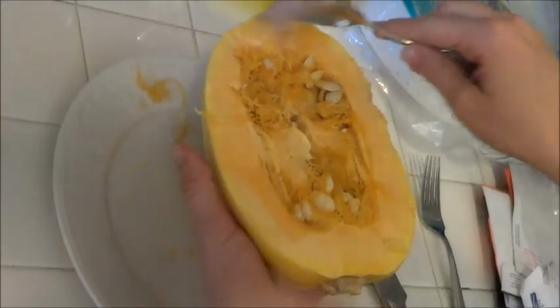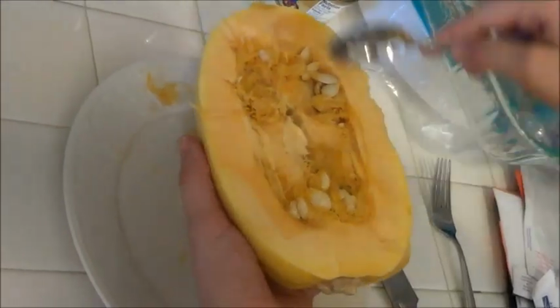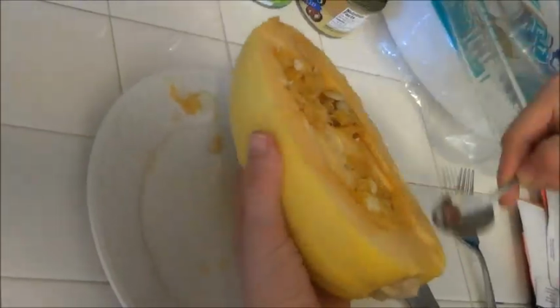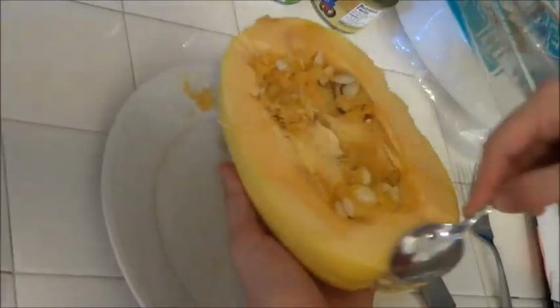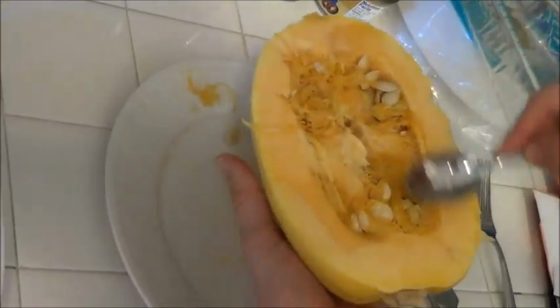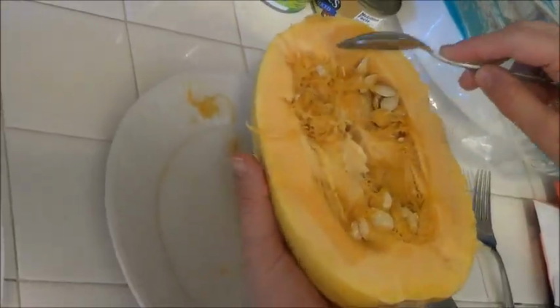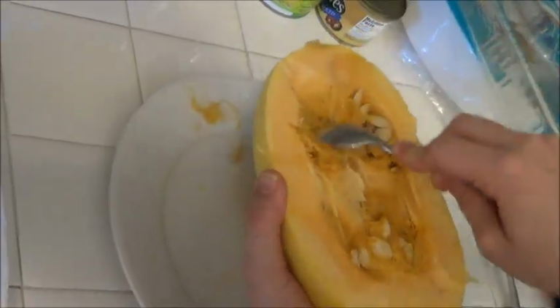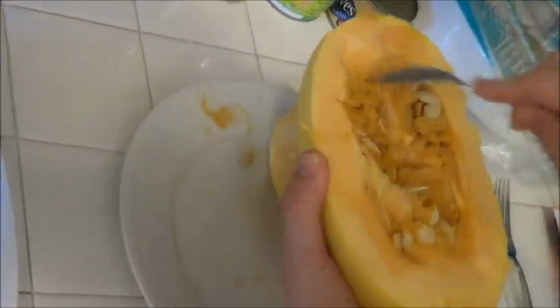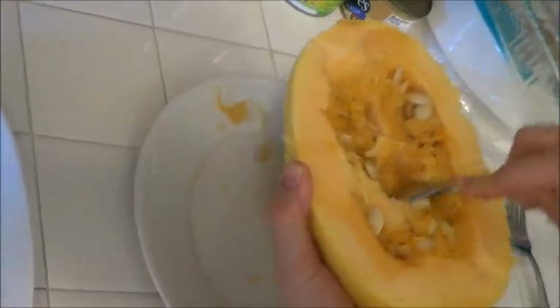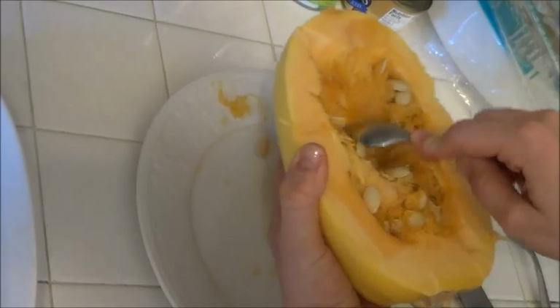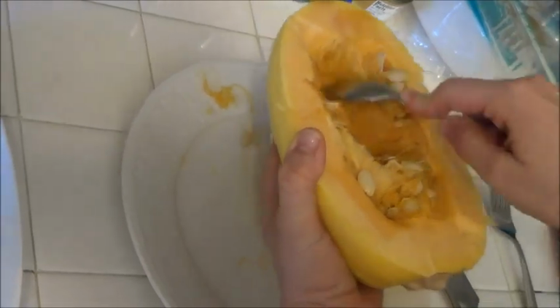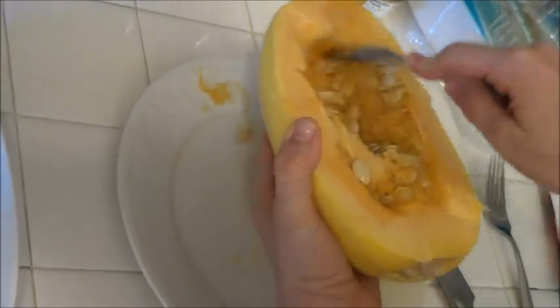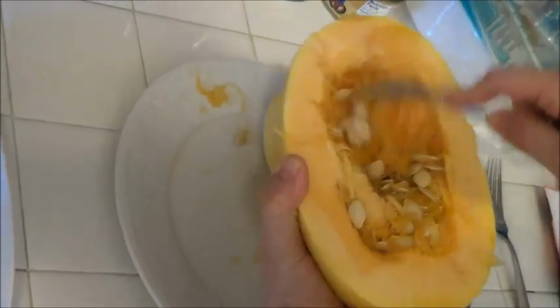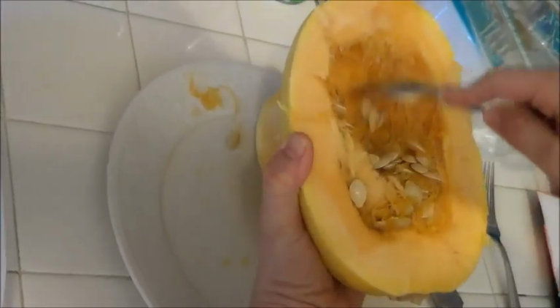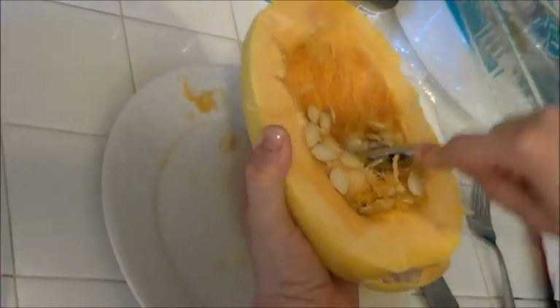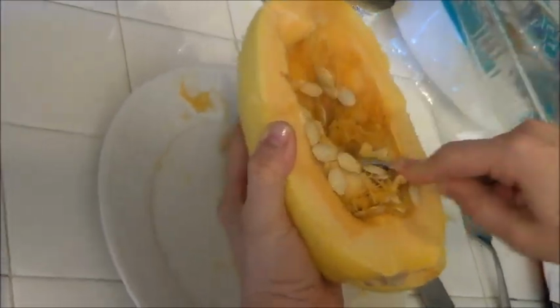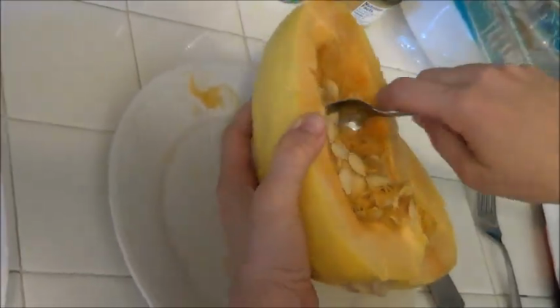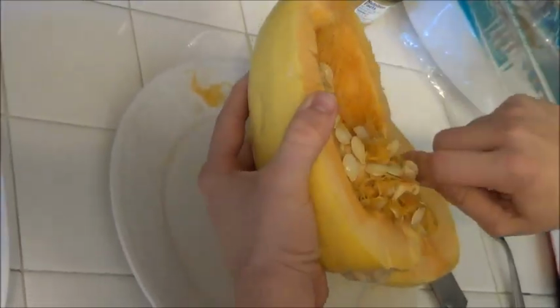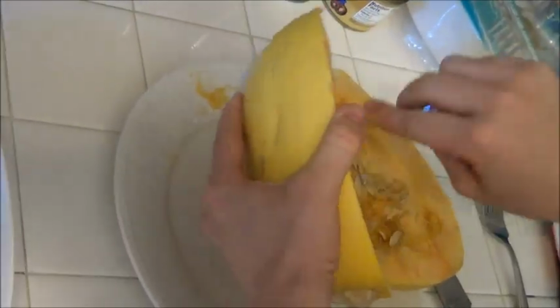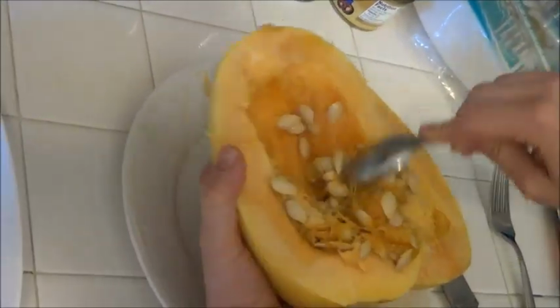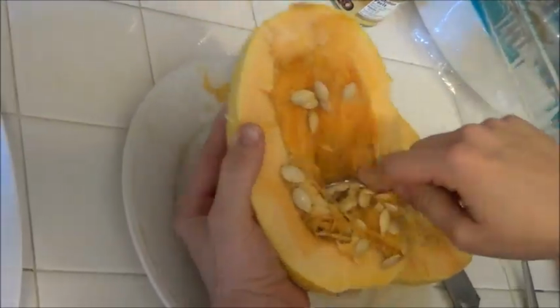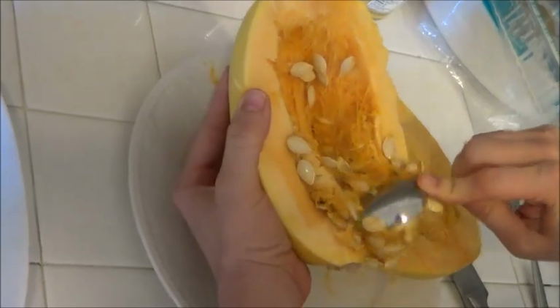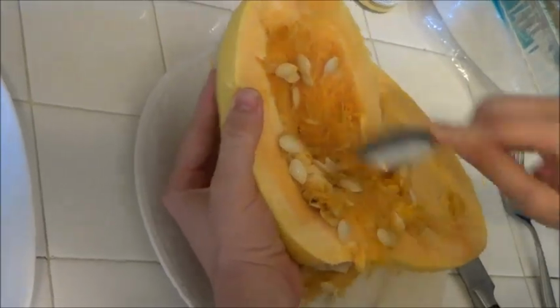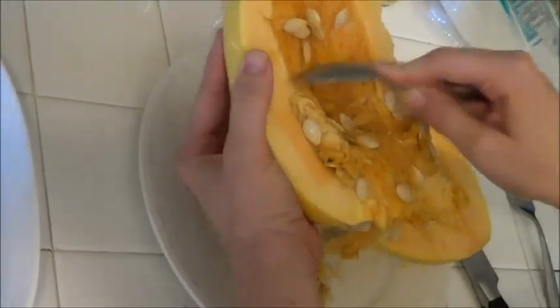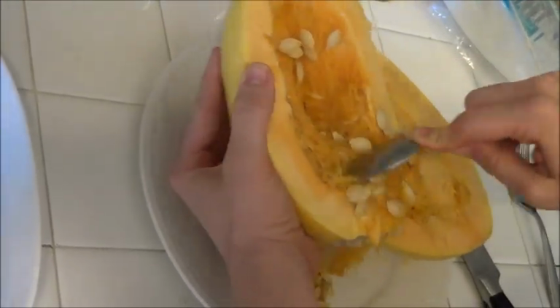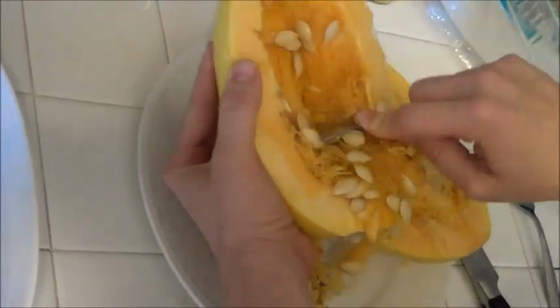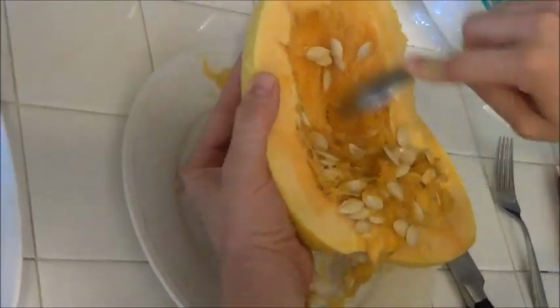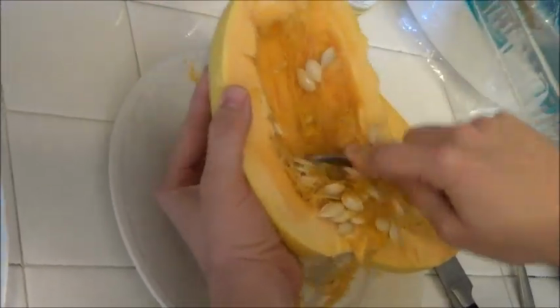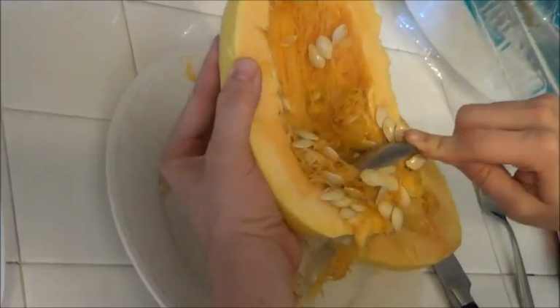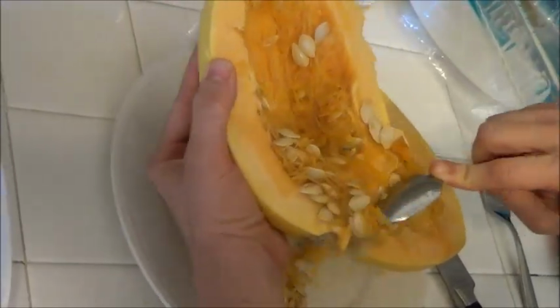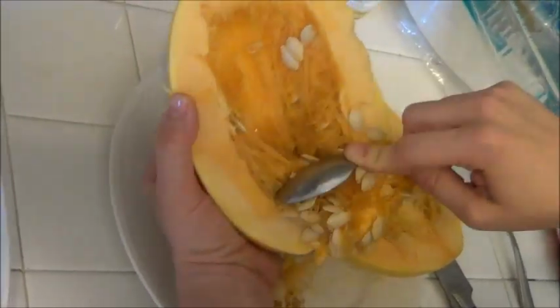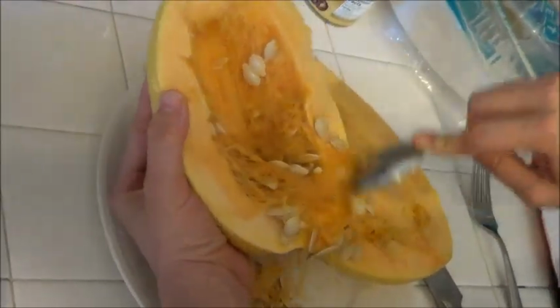So then you're going to have your half cut lengthwise, and then you're just going to take out the seeds and membranes, clean it out, and then we're going to put it in a dish with water.